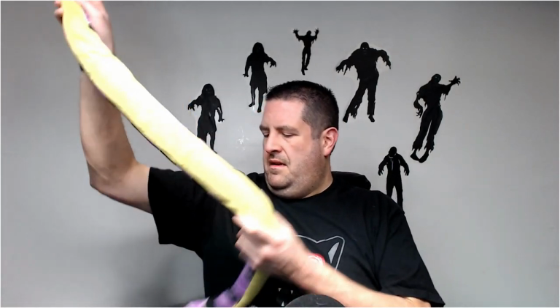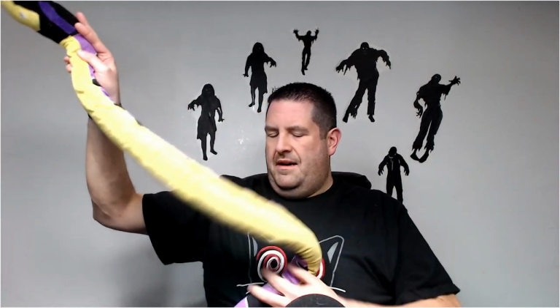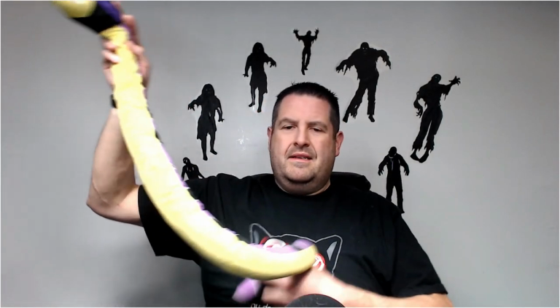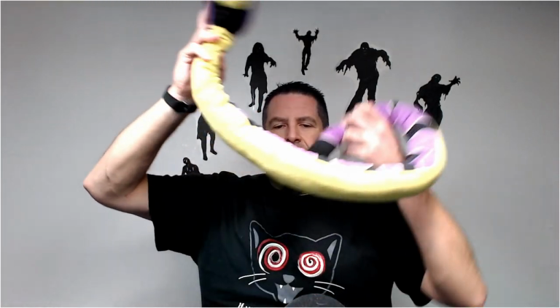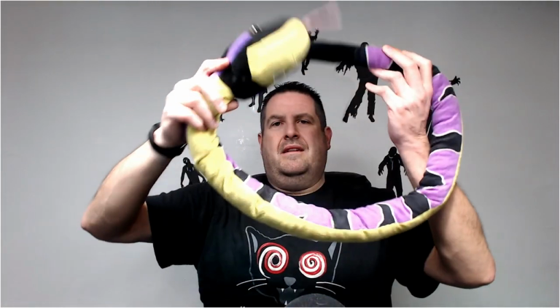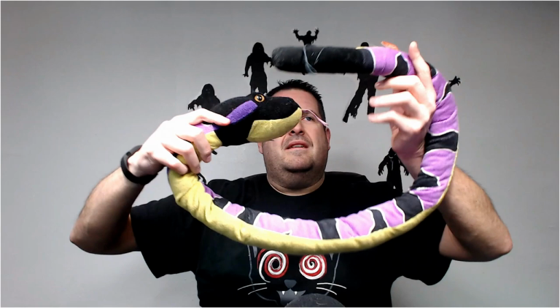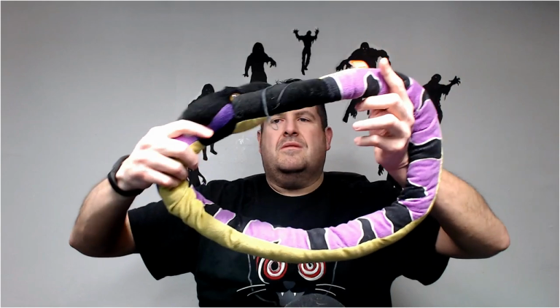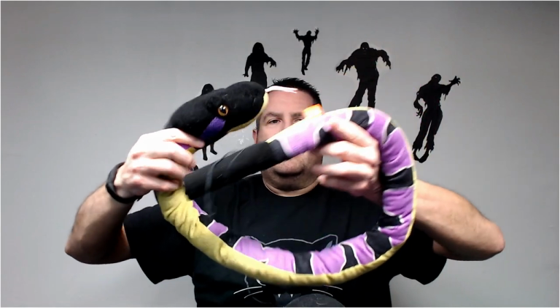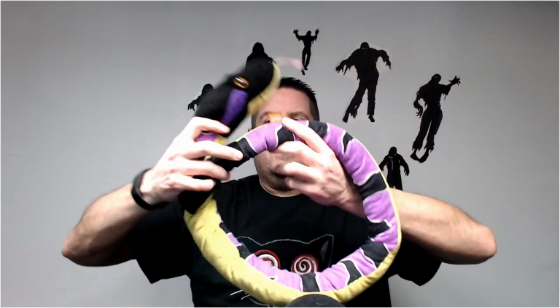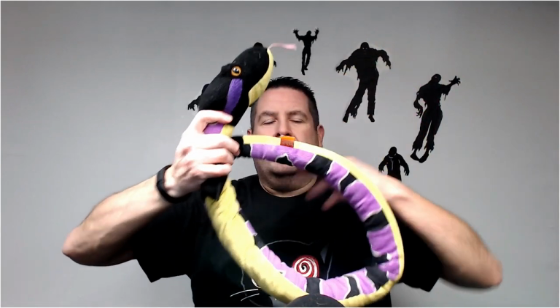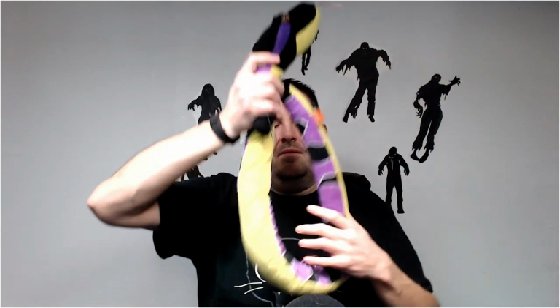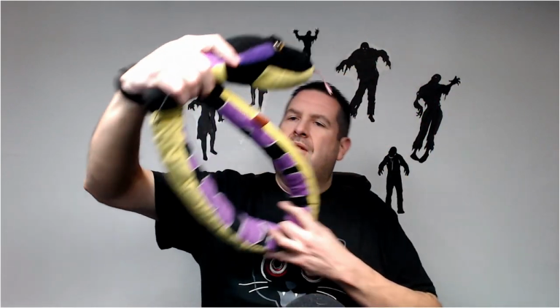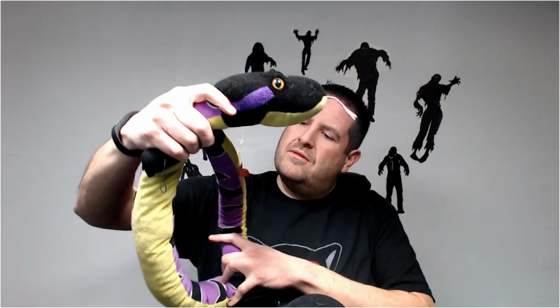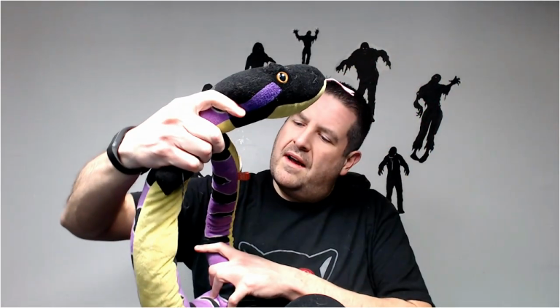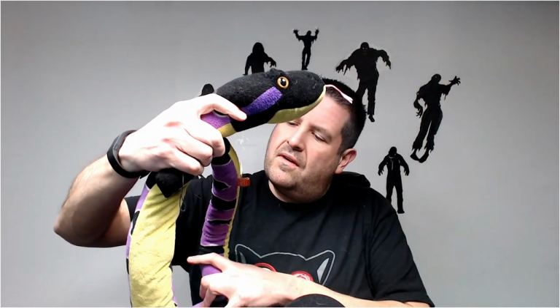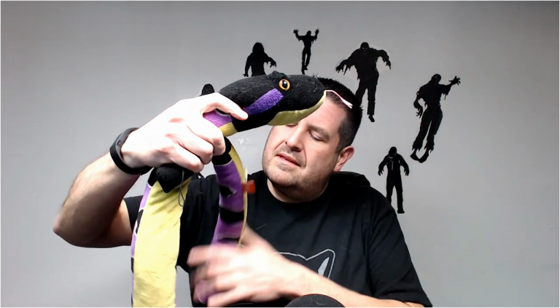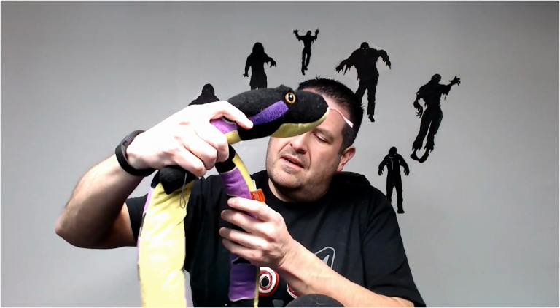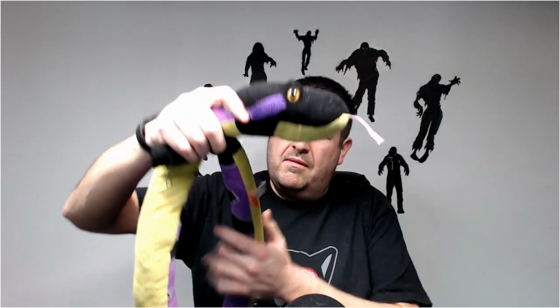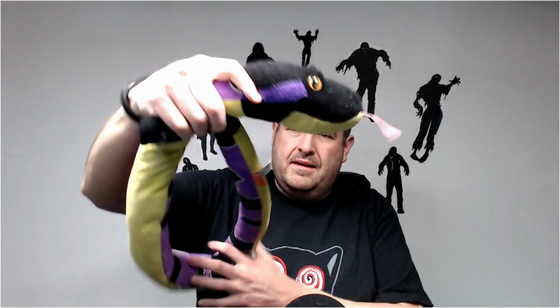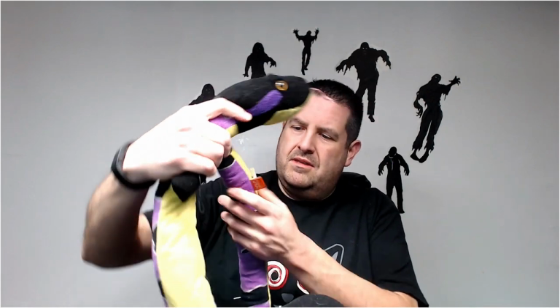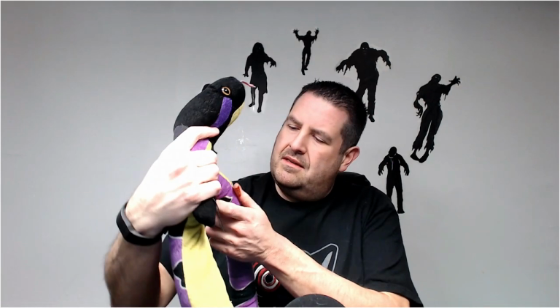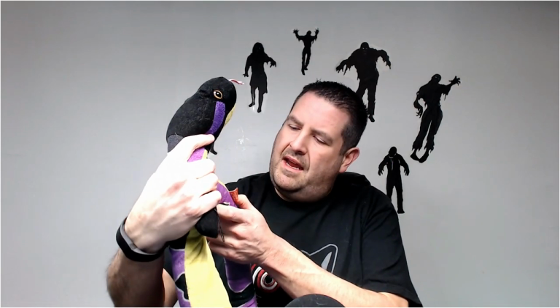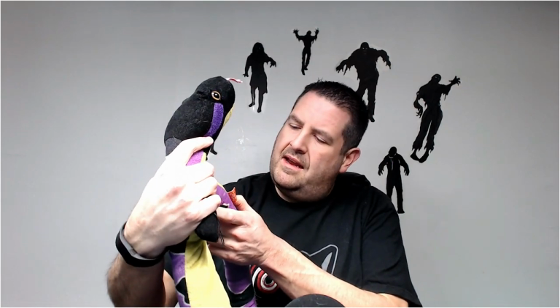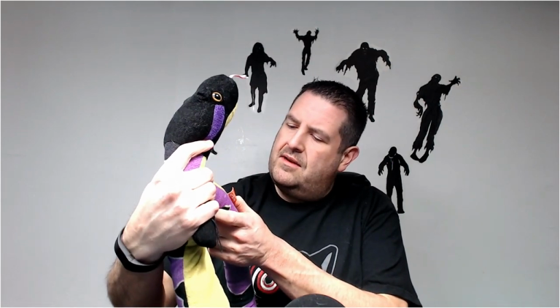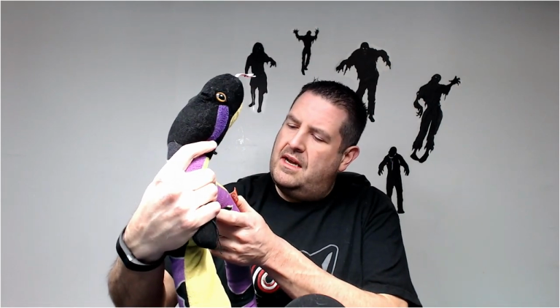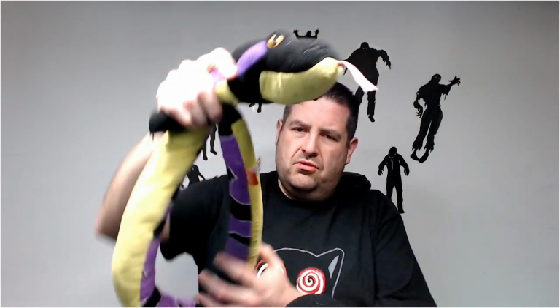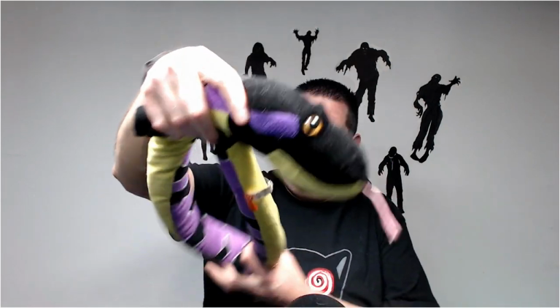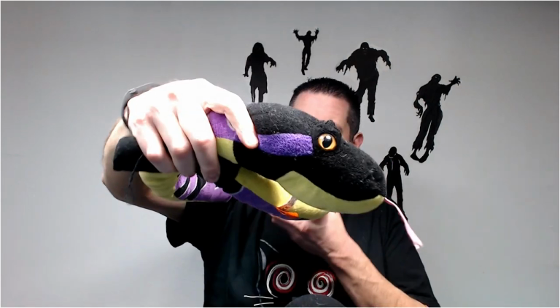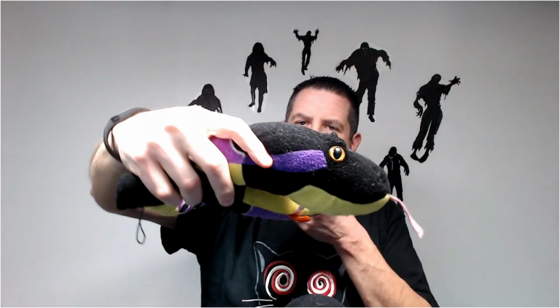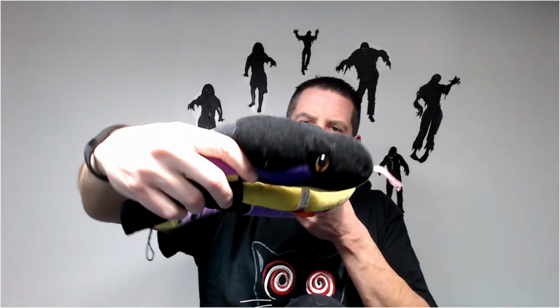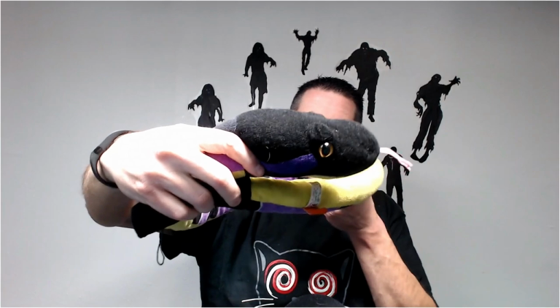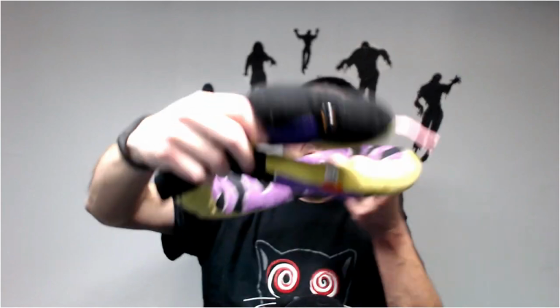Now here's a good snake — this one I should be able to get 20-25 for. This is Wild Republic, which is K&M International.